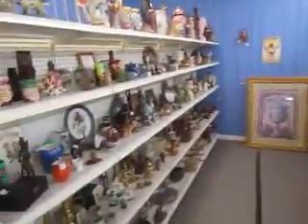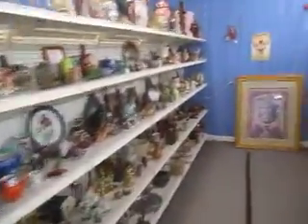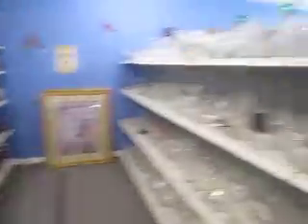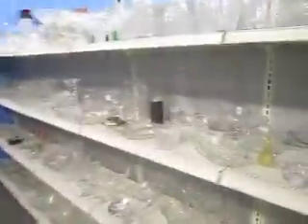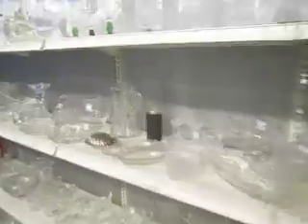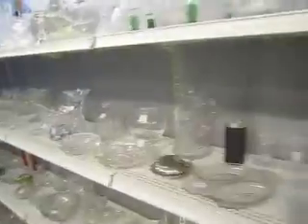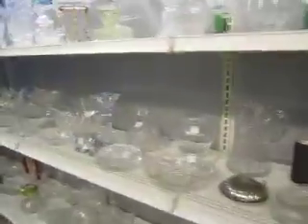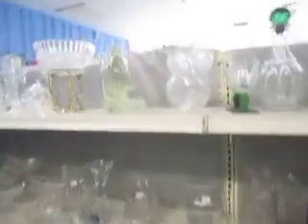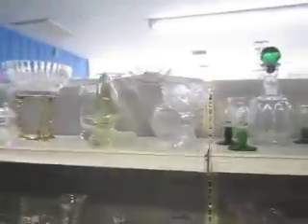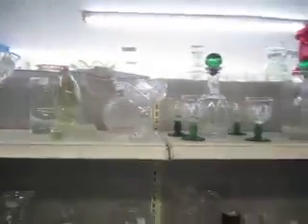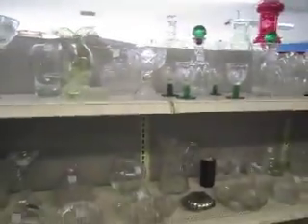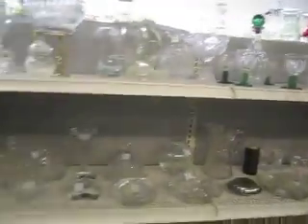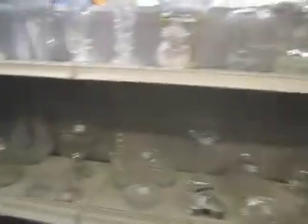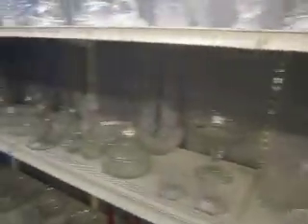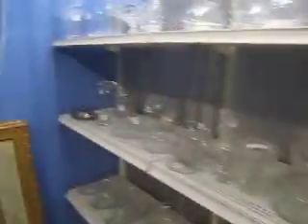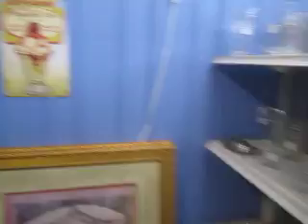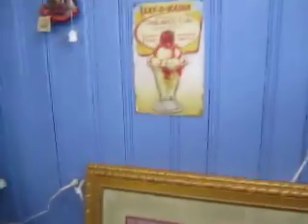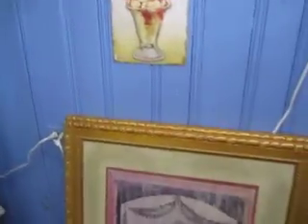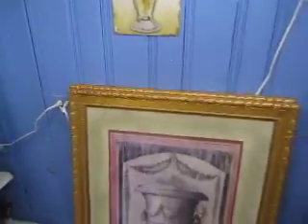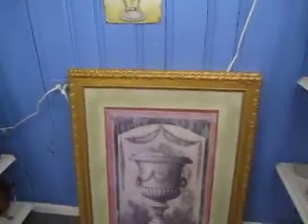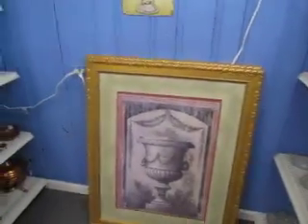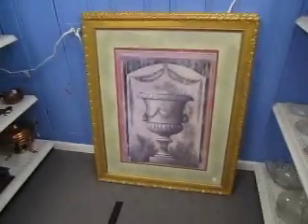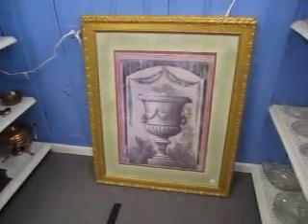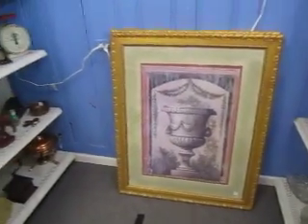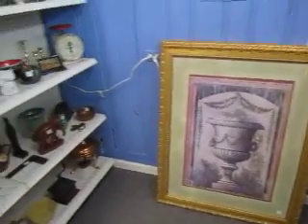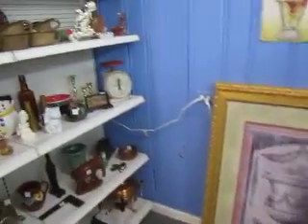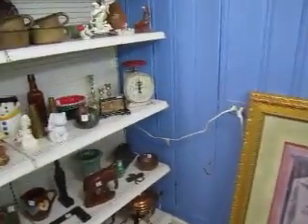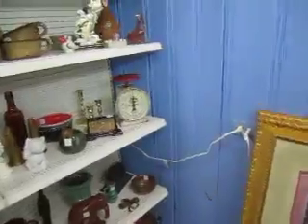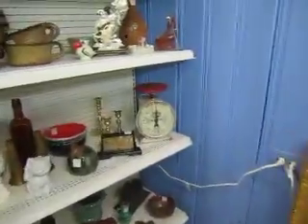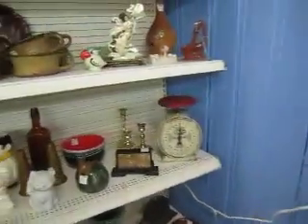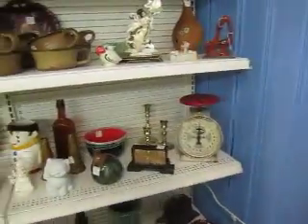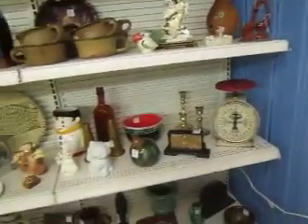We've got some more glassware, some silver pieces, and some crystal as well. Throughout our store you'll see that we've got a variety of frames as well as artwork — different styles and different sizes of frames.